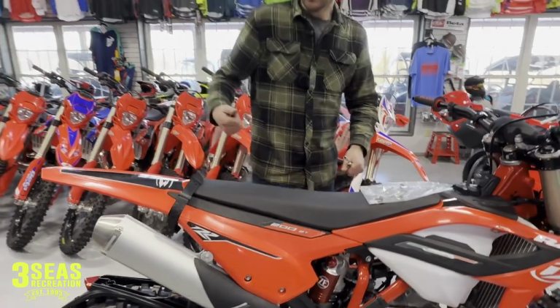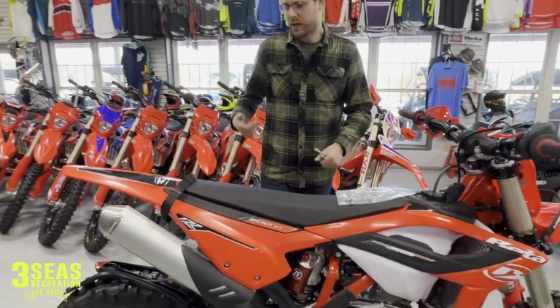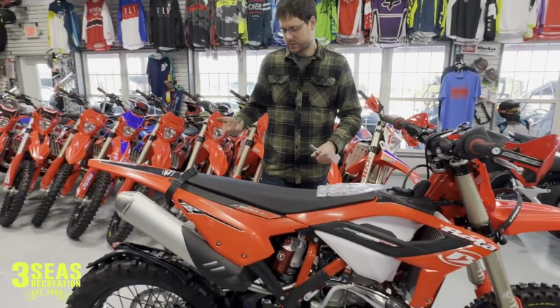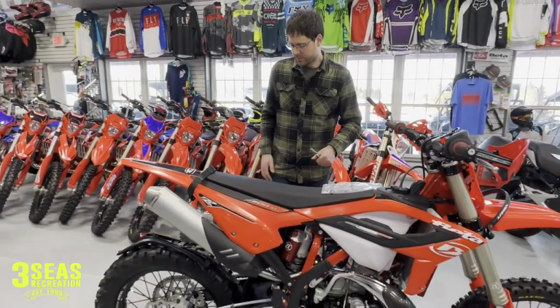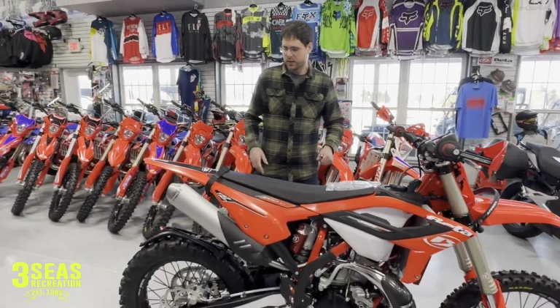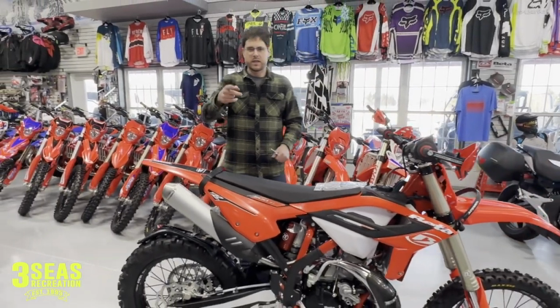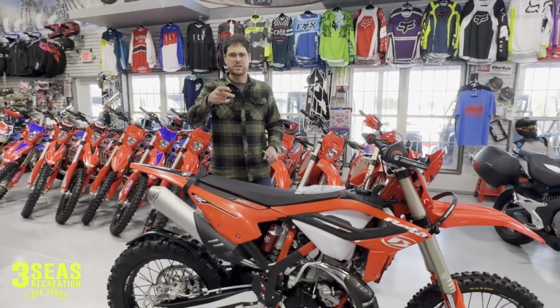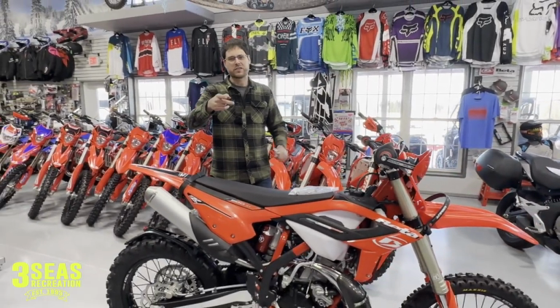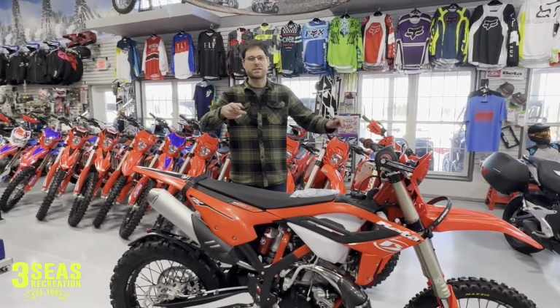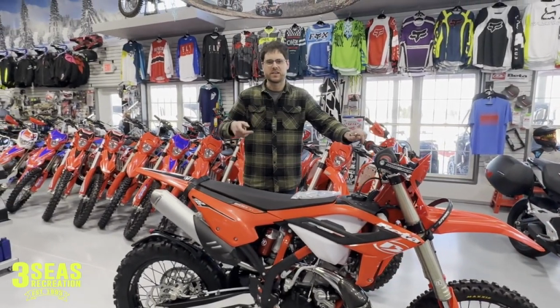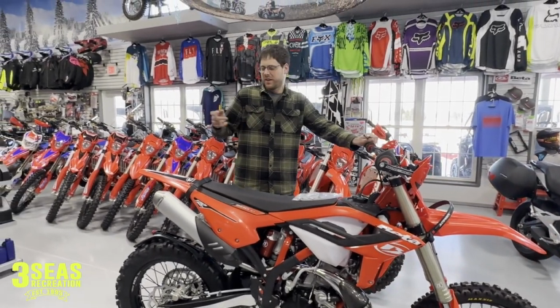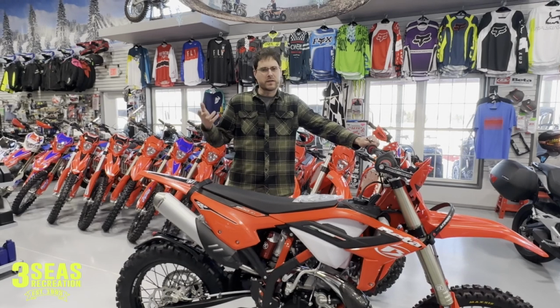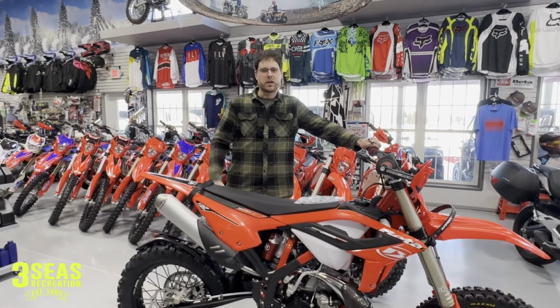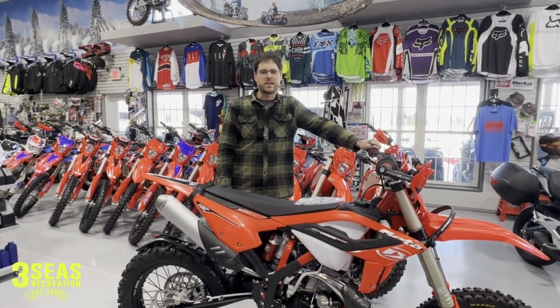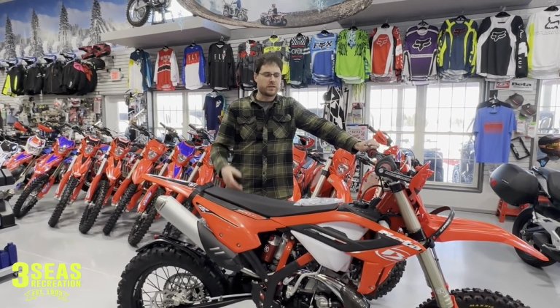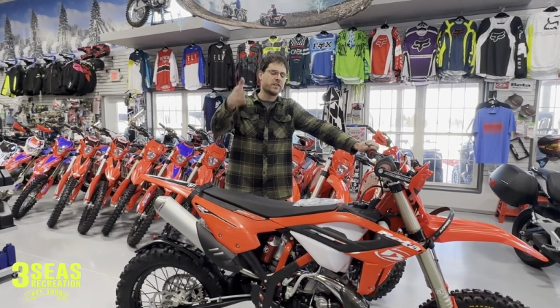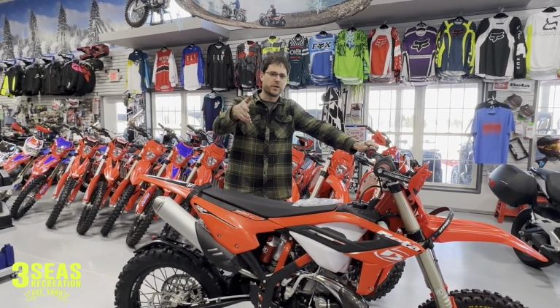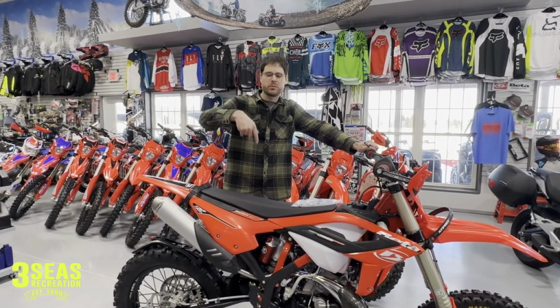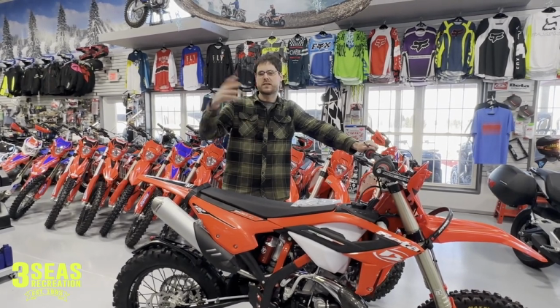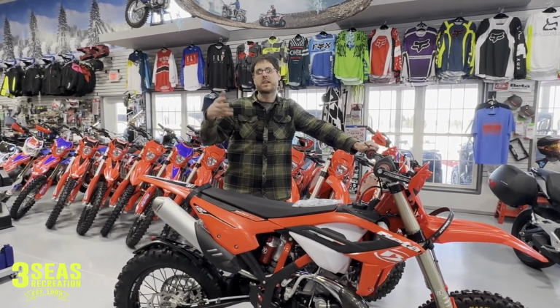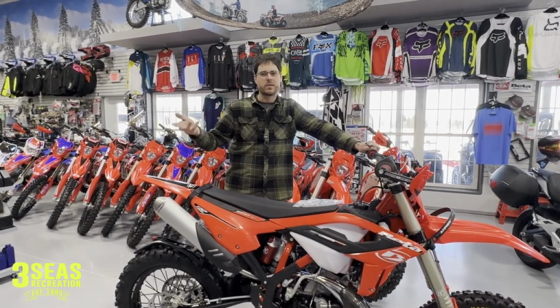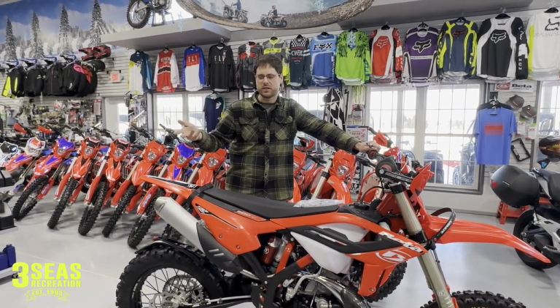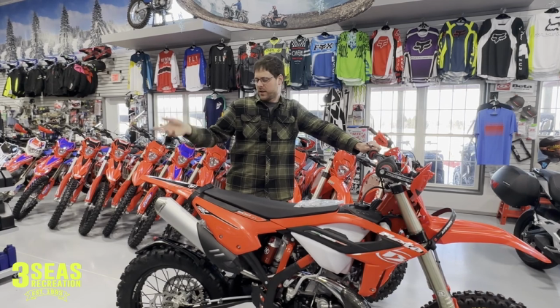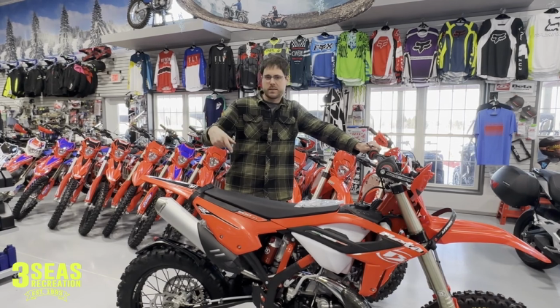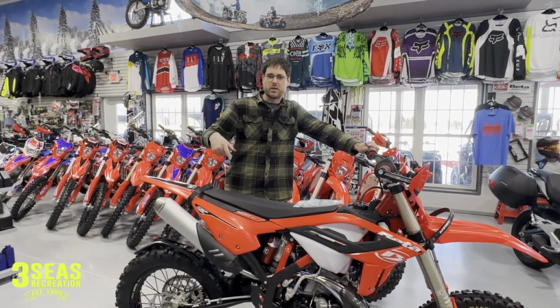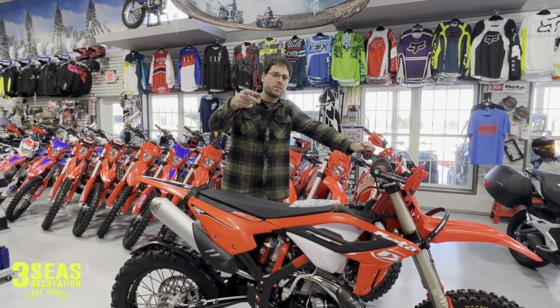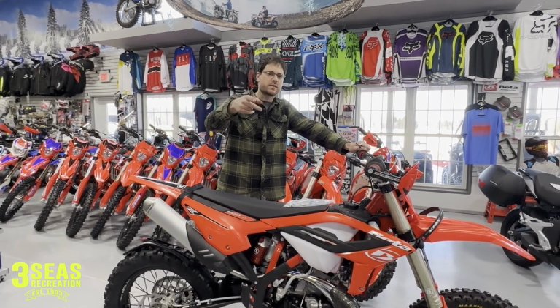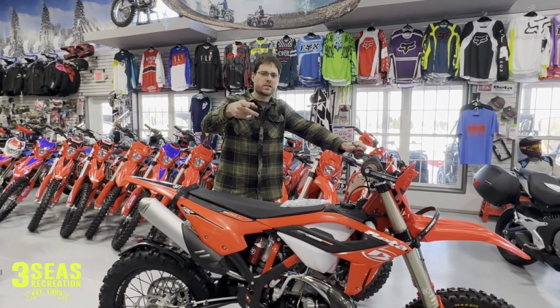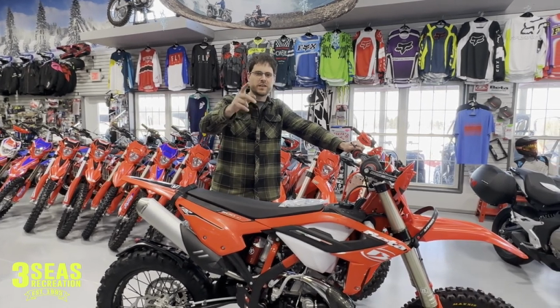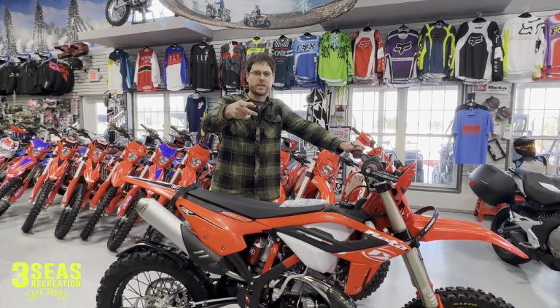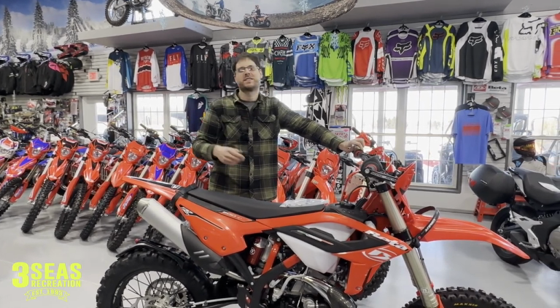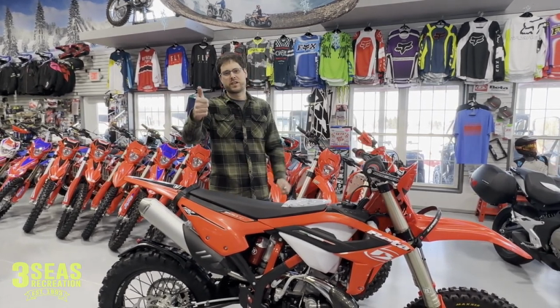Again, this is Jared at 3C's Recreation — another one of our really quick tech tips. If you found the video helpful, please consider liking and subscribing to our channel; that helps us grow. And if you need Beta parts, give us a call — I'd love to work with you. Enjoy the ride.